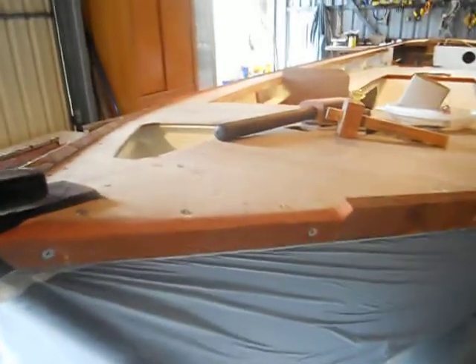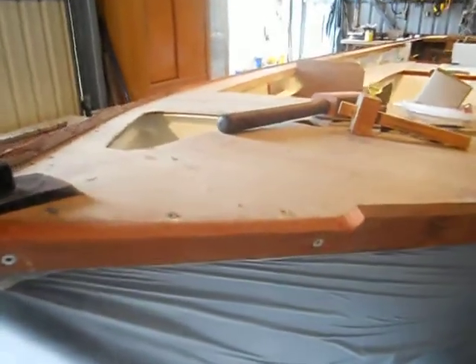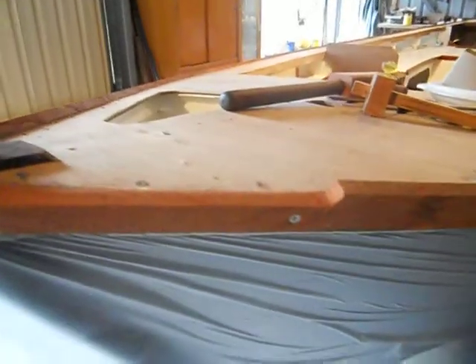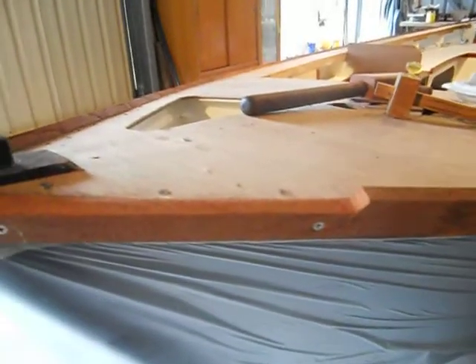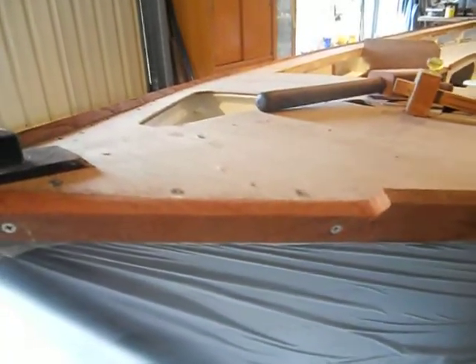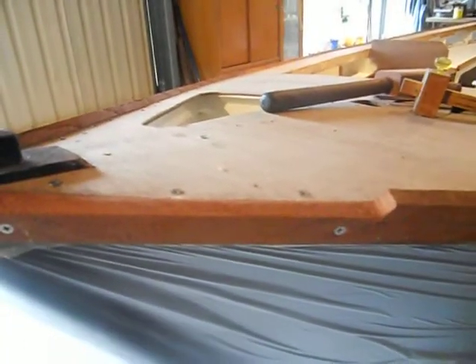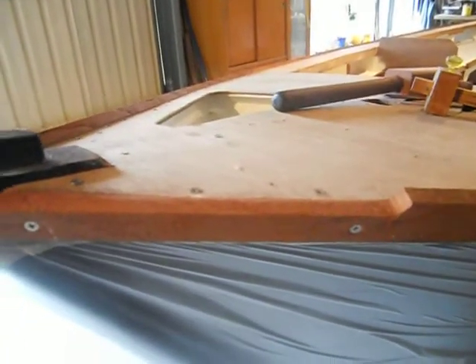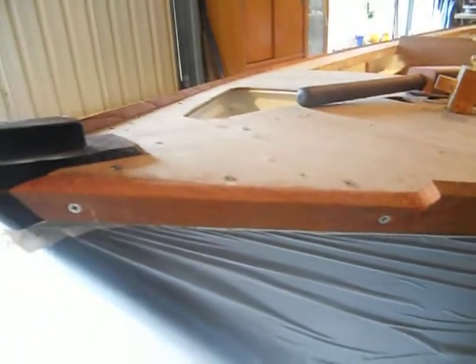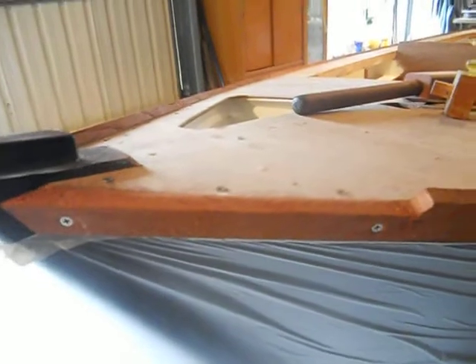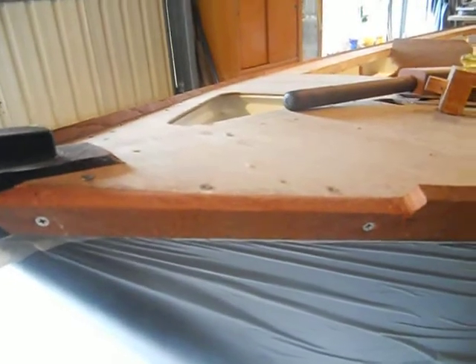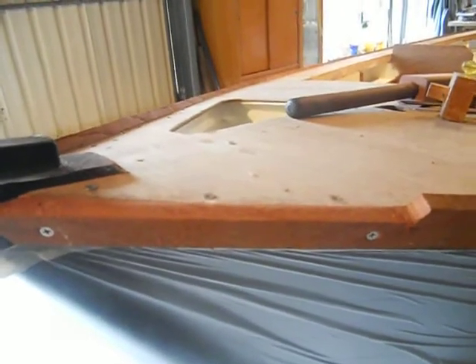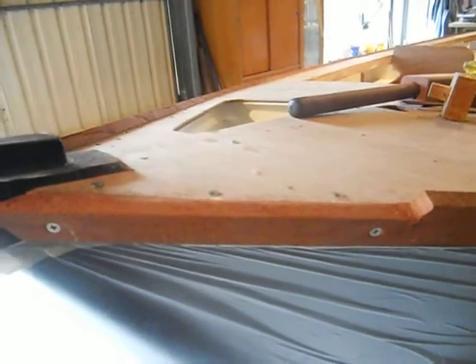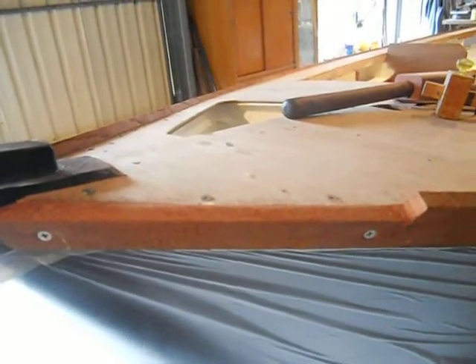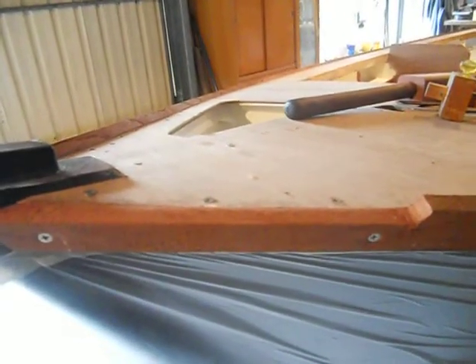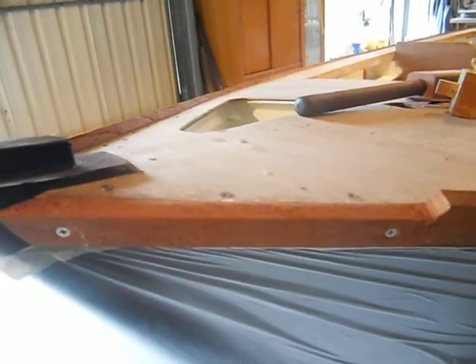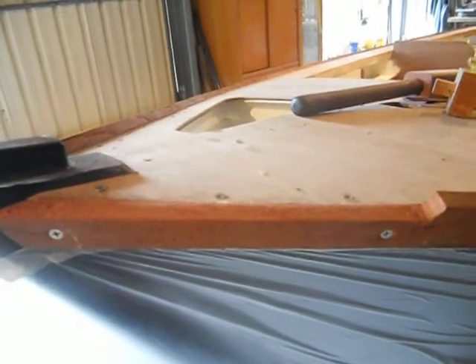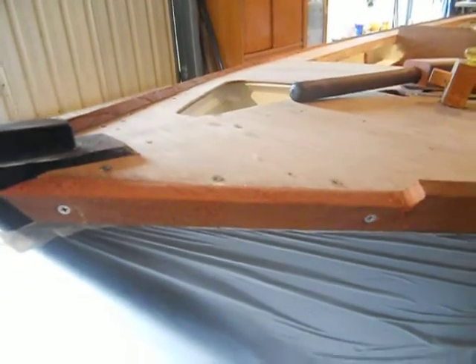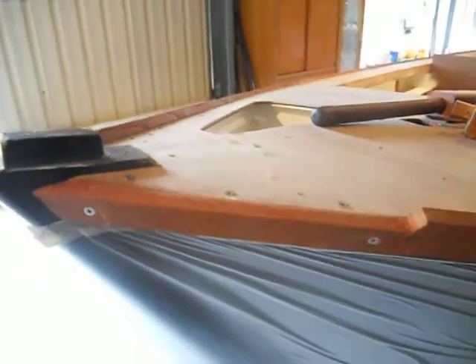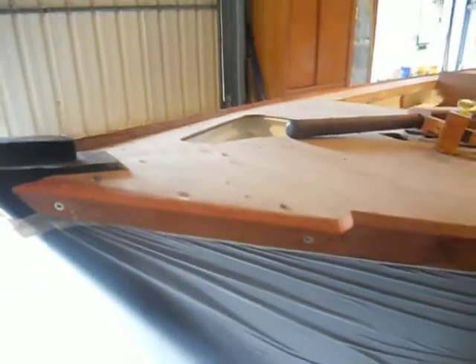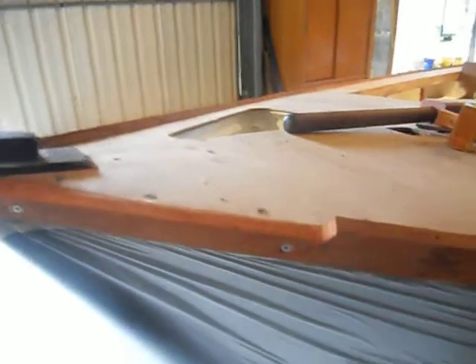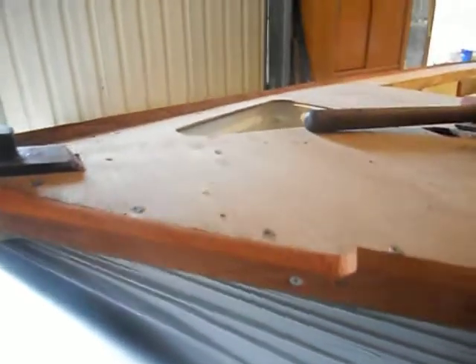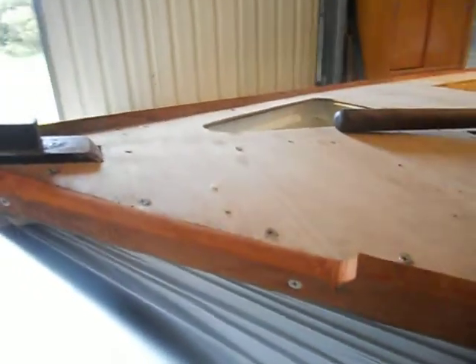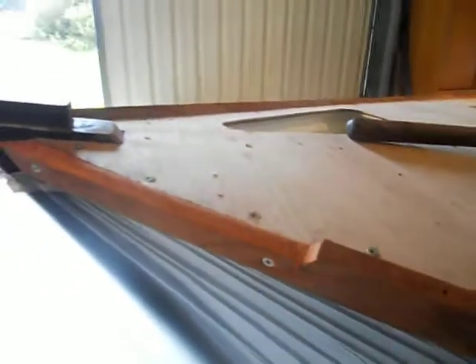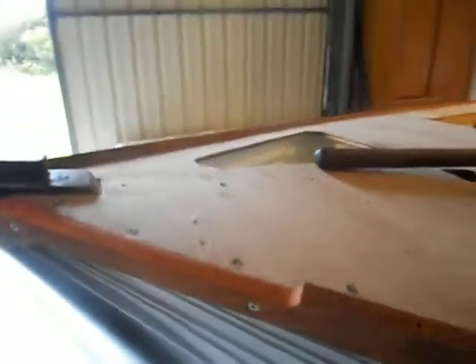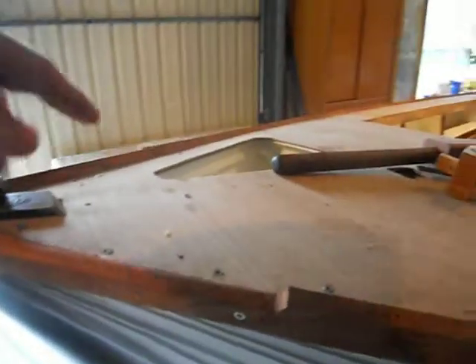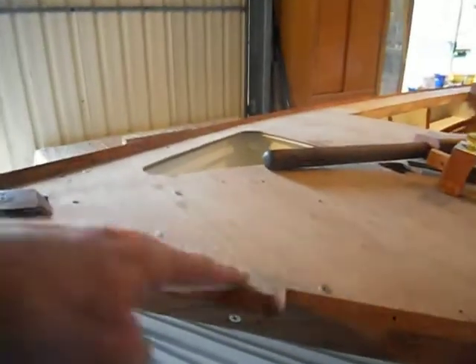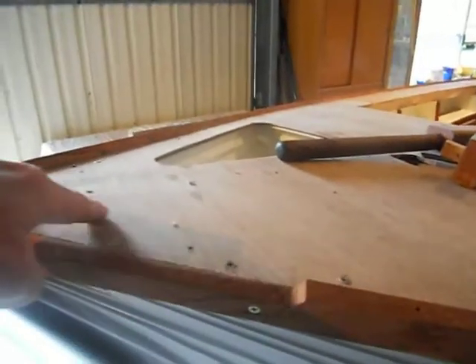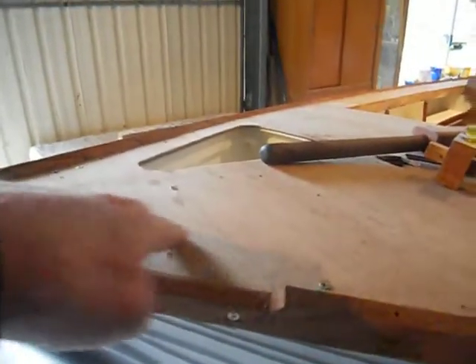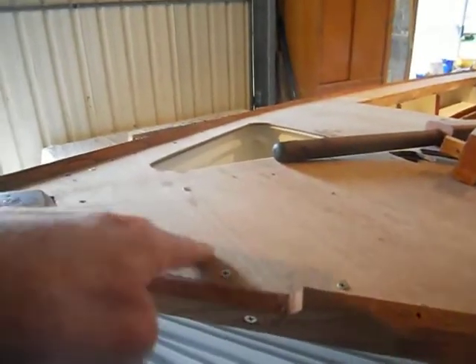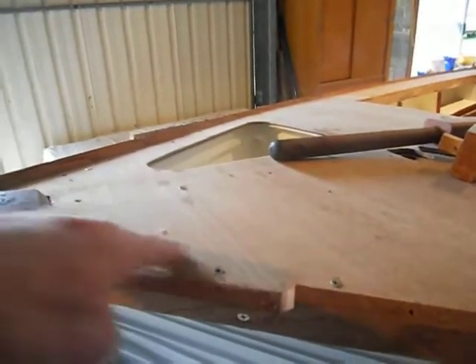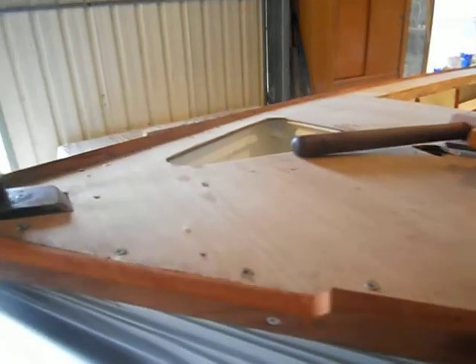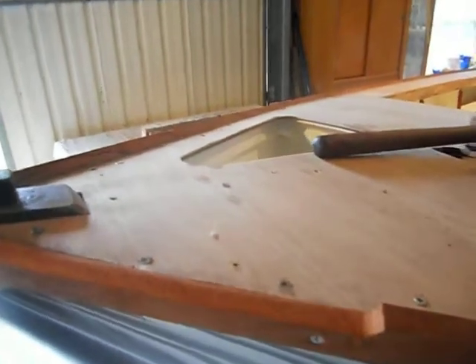I'm cutting down the gunnel here where the anchor rope might abrade the deck. I'll have a cleat just here for the rope to run through or road.